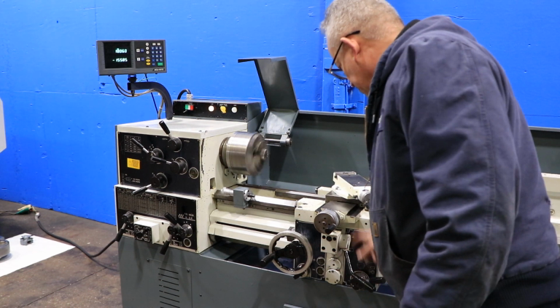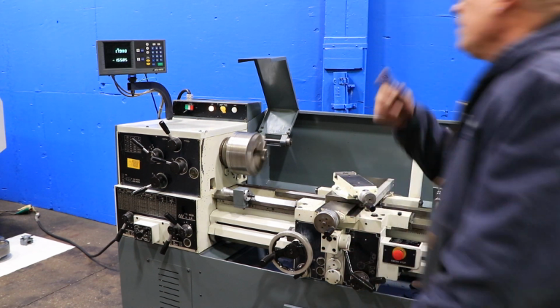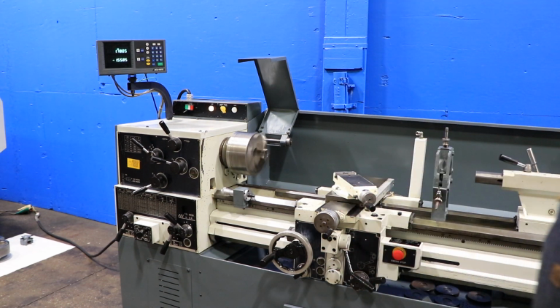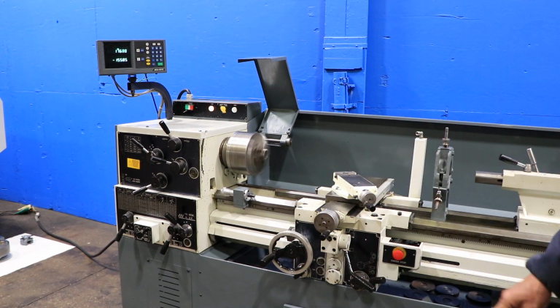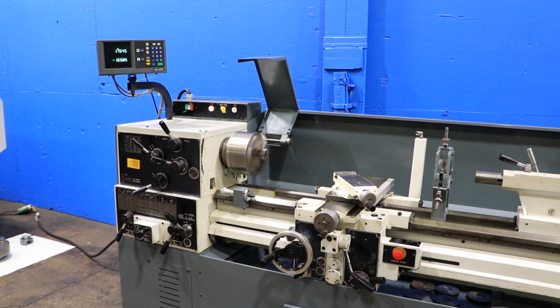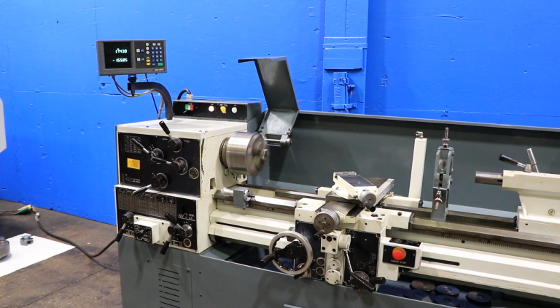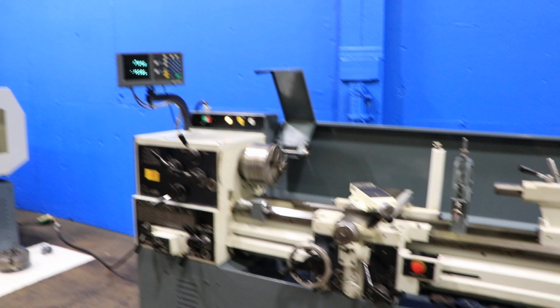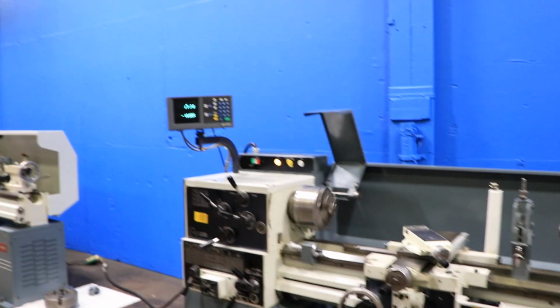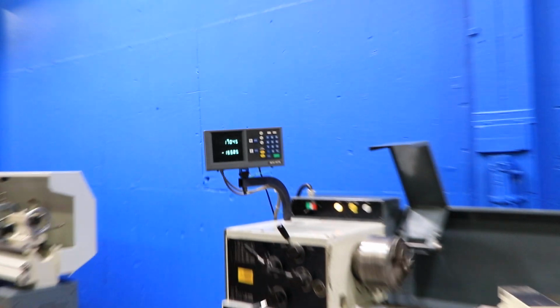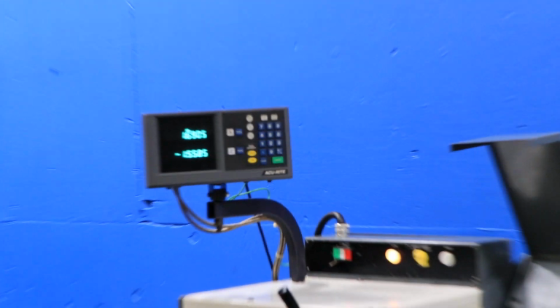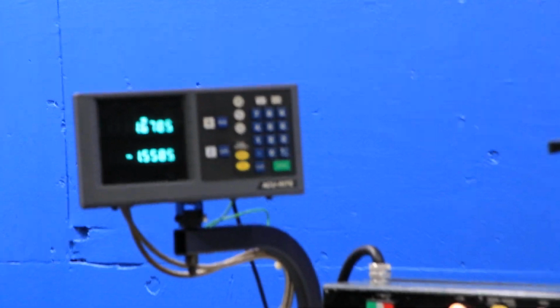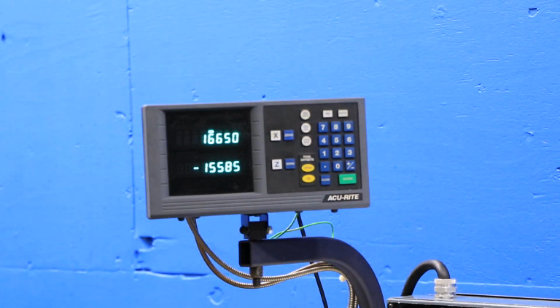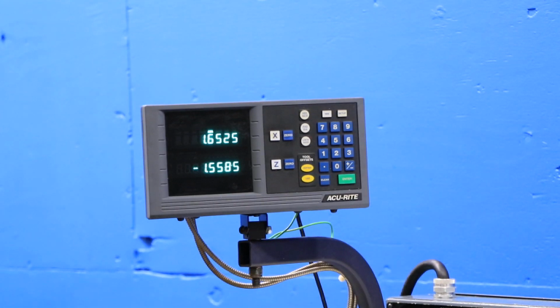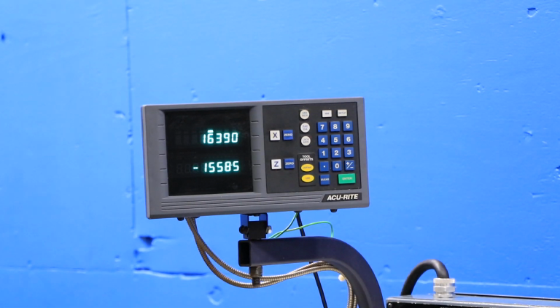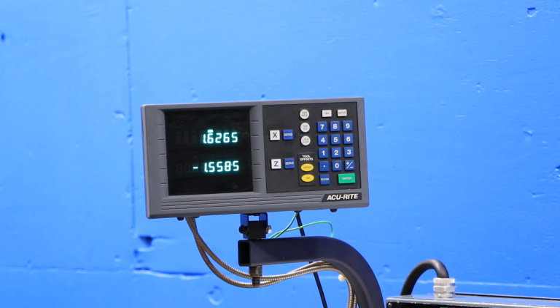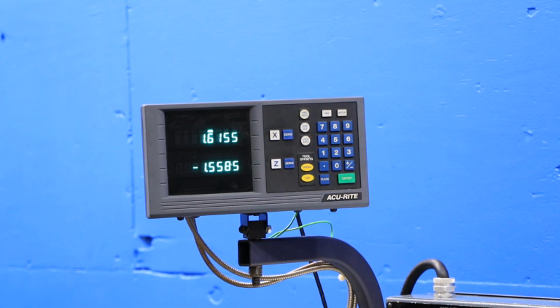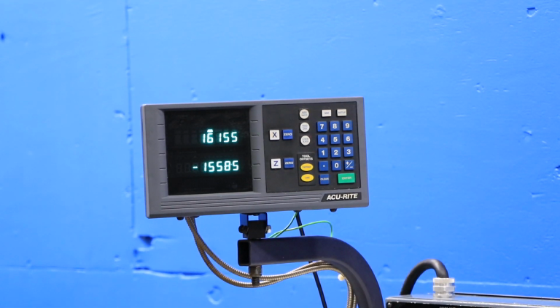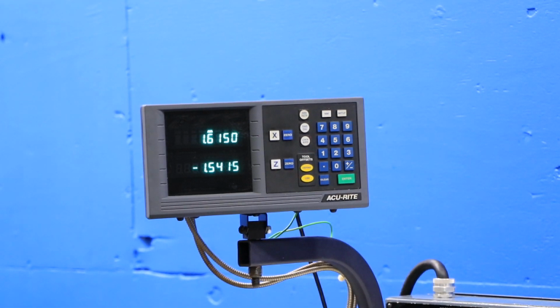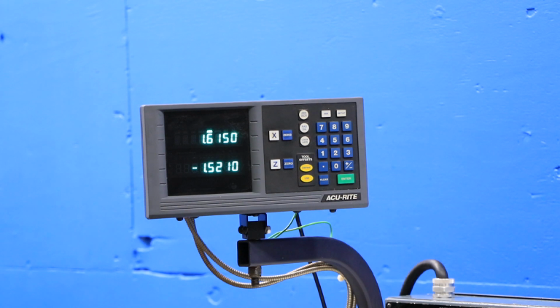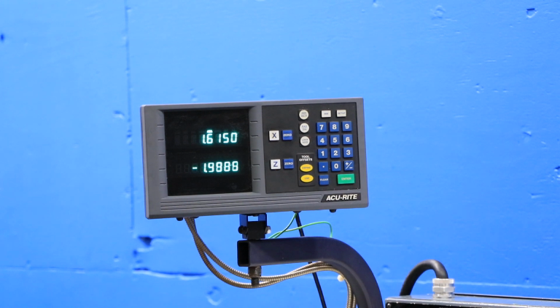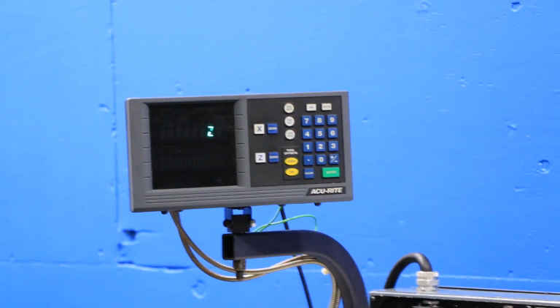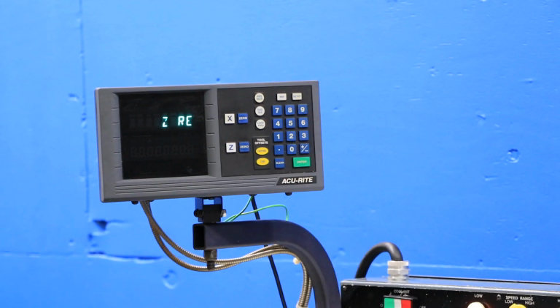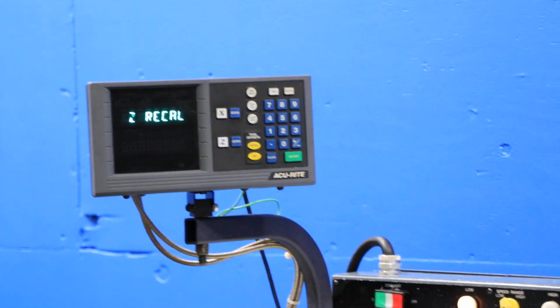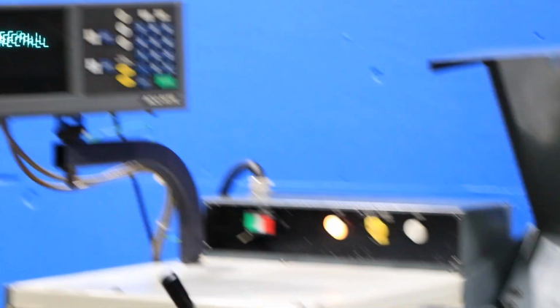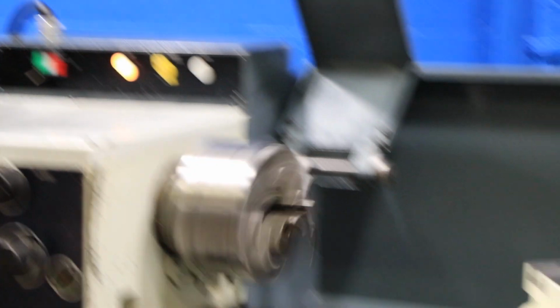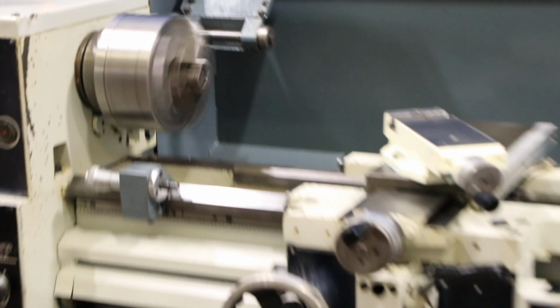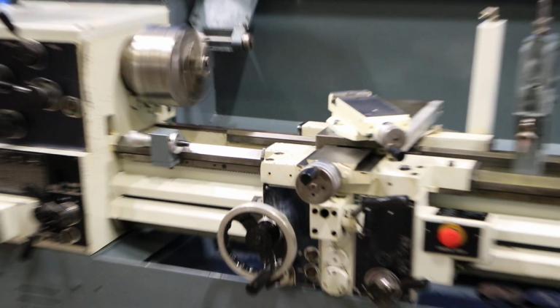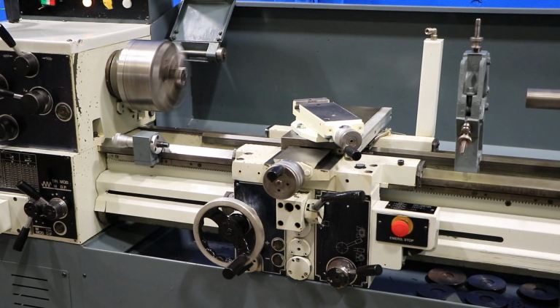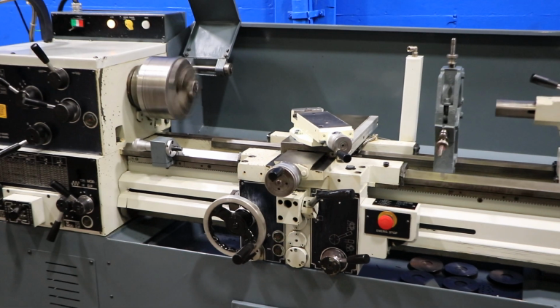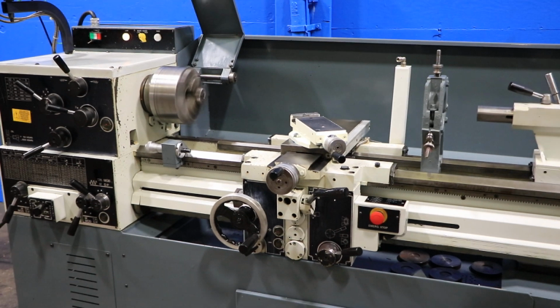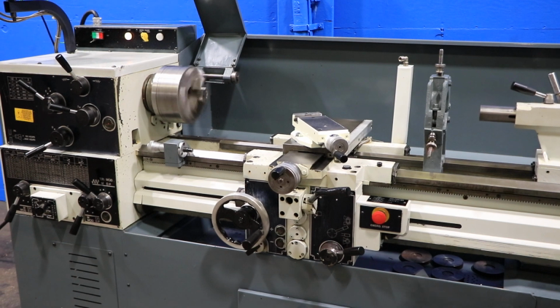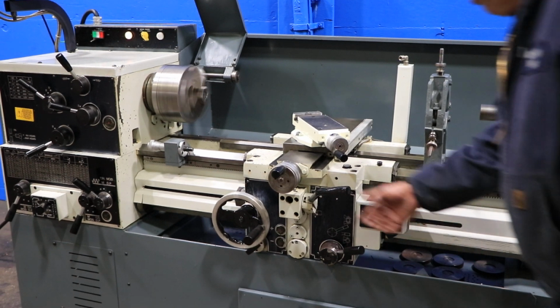We engaged the cross-feed. You can see on the digital readout and also on the handle turning. That's the longitudinal feed. Okay, it's moving.